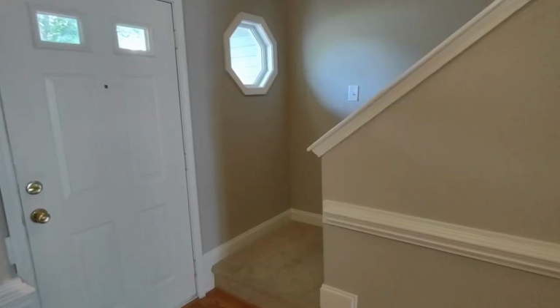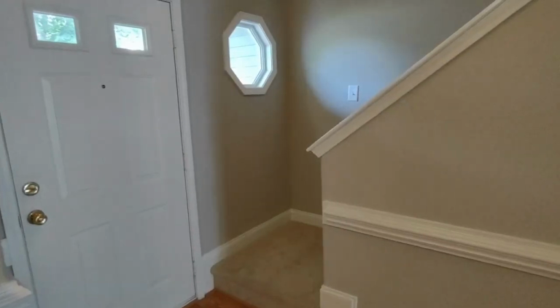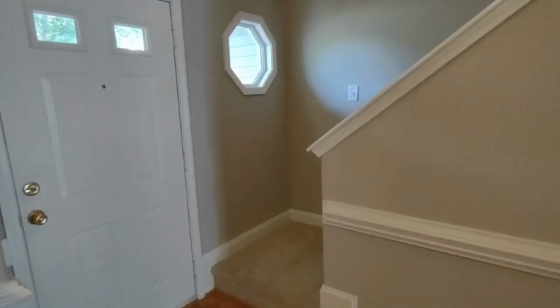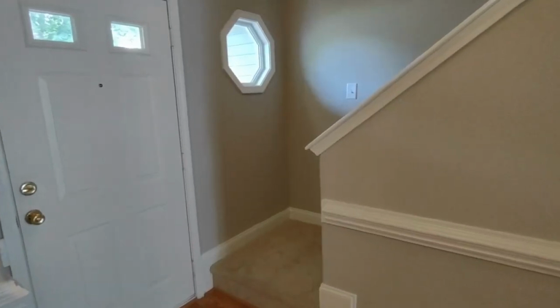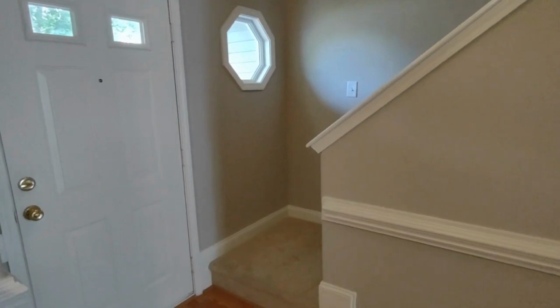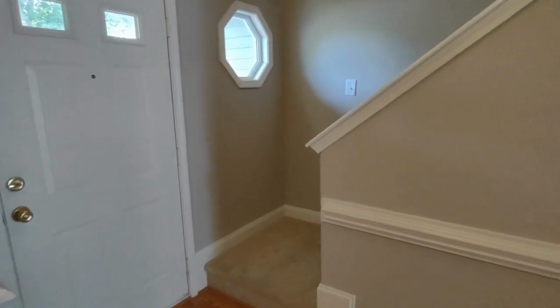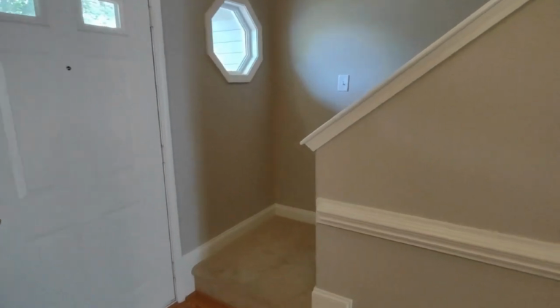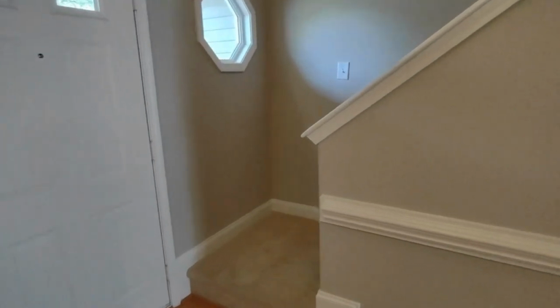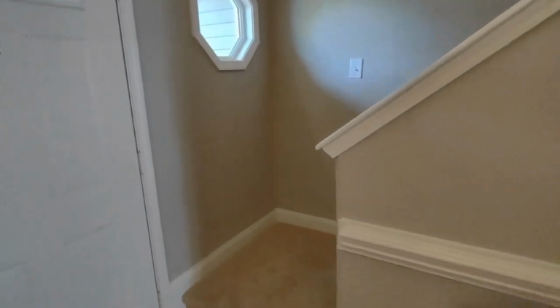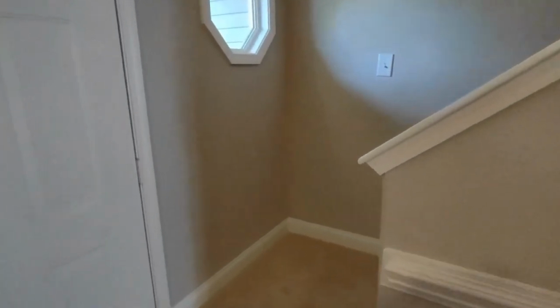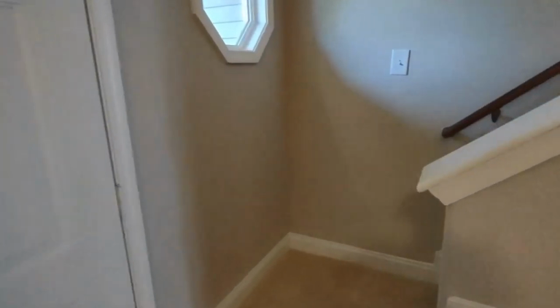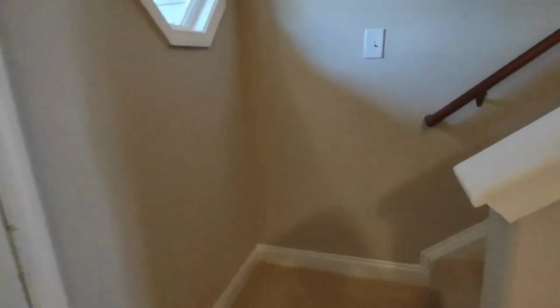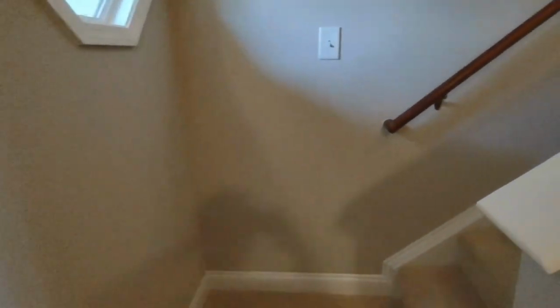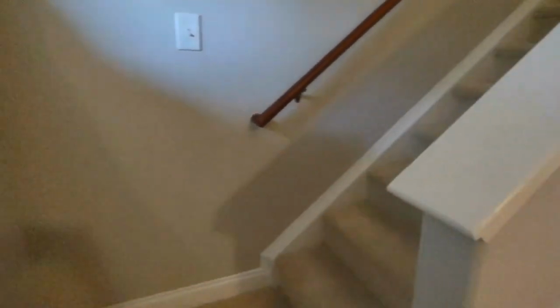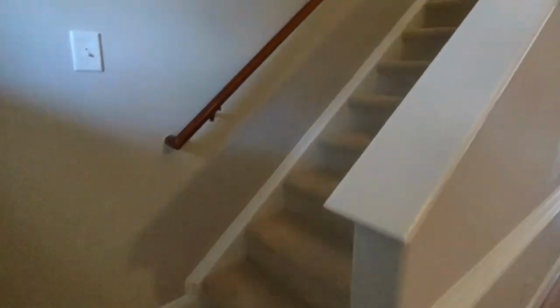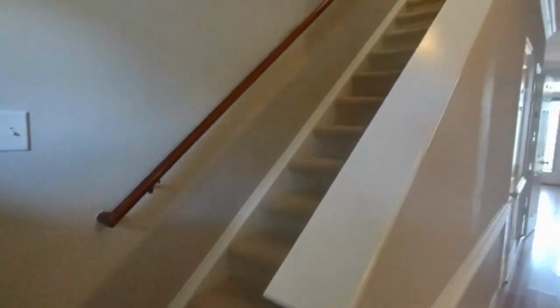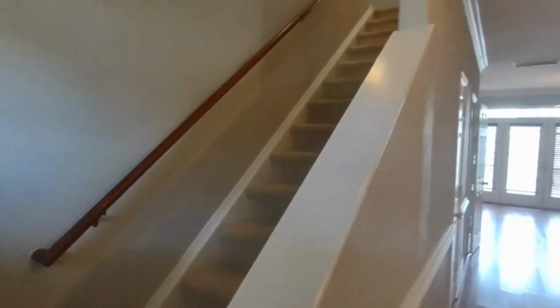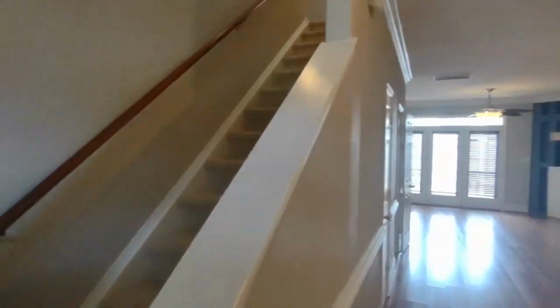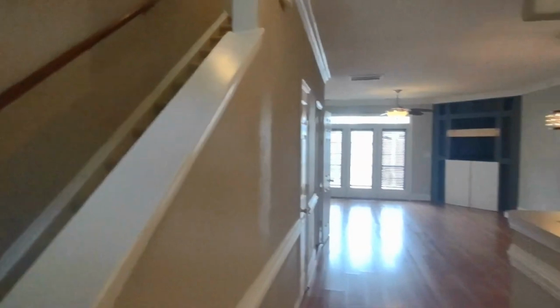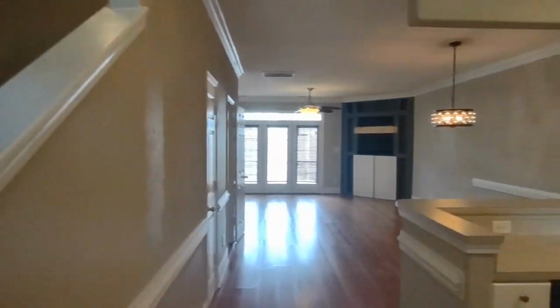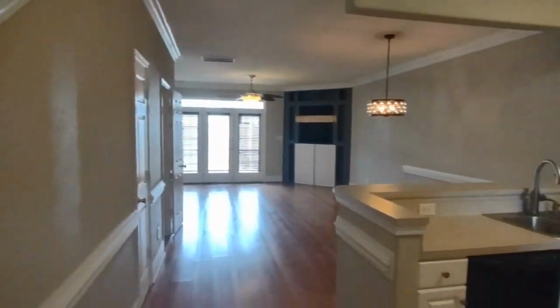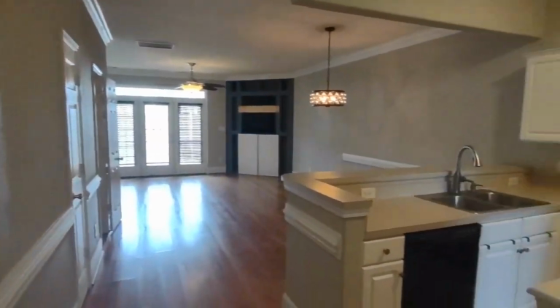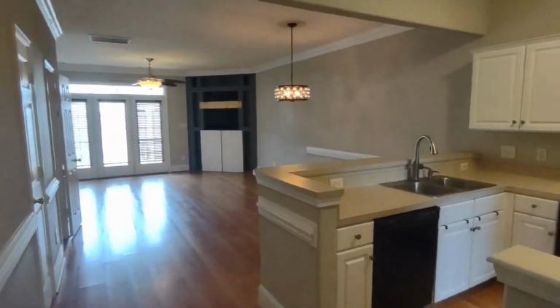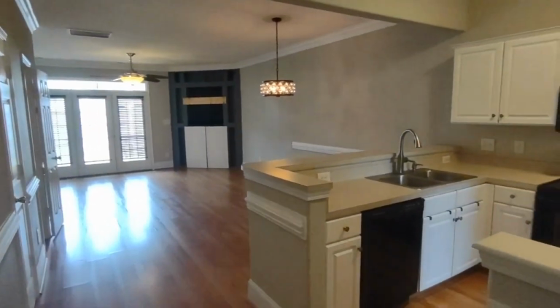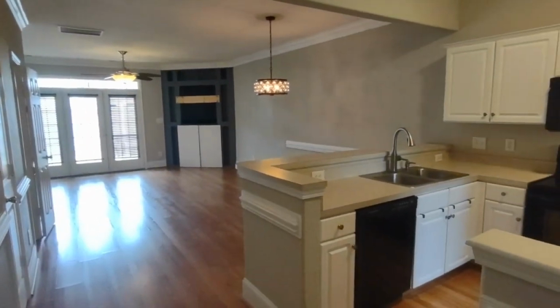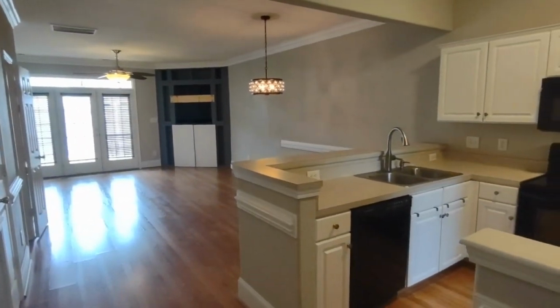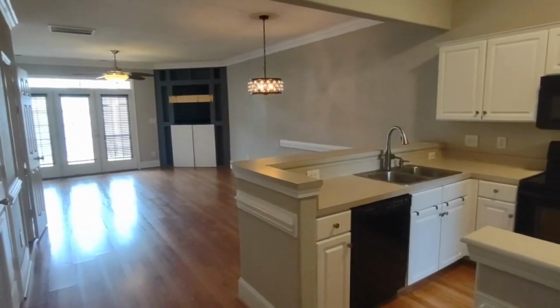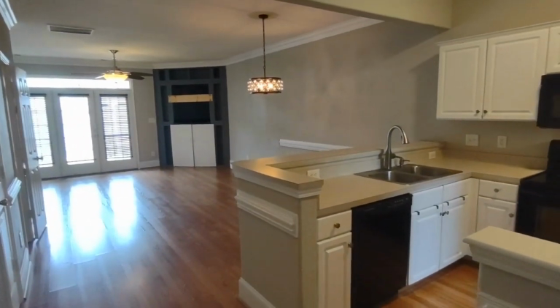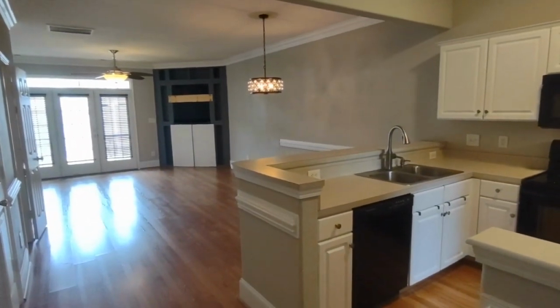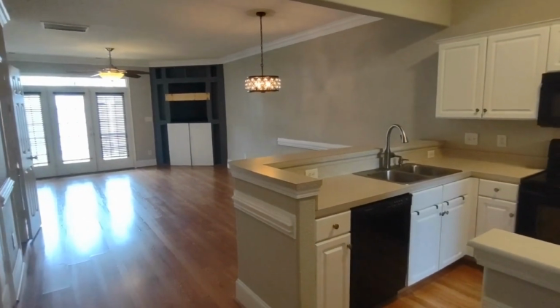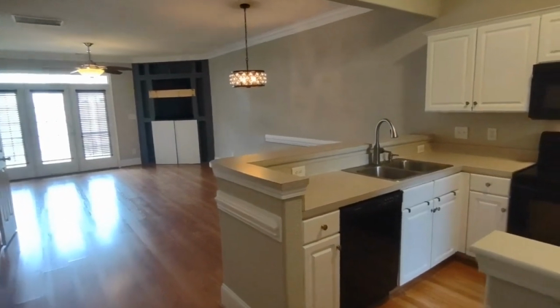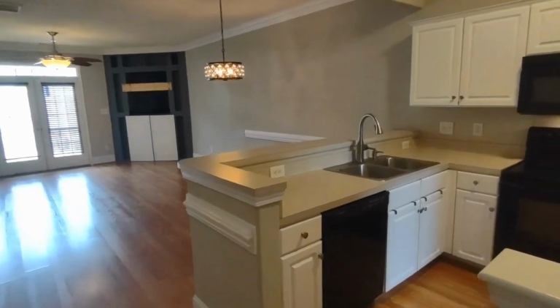Entering through the front door, you will see a staircase to your left. This staircase leads to the second floor with the bedrooms. And to your right, you will see an open concept feel kitchen, breakfast nook, and living area.